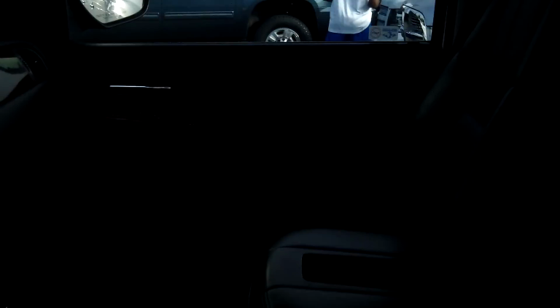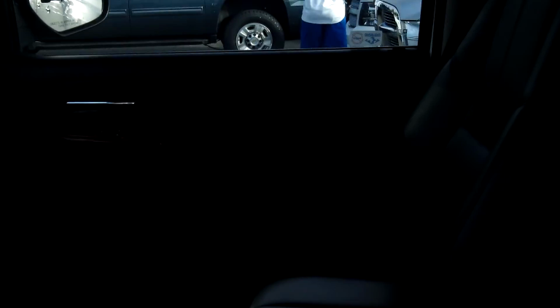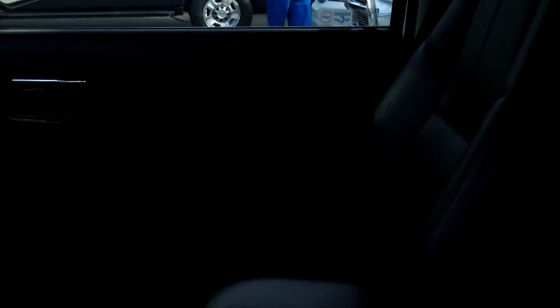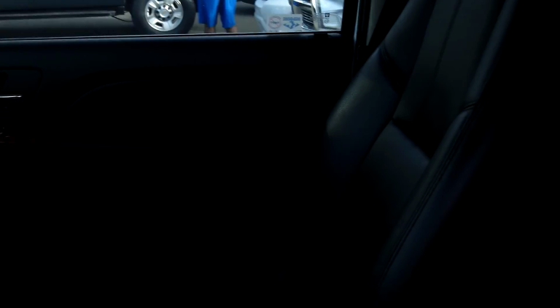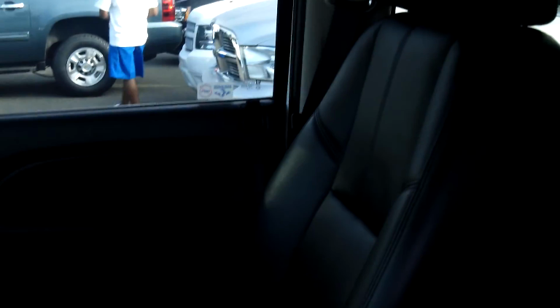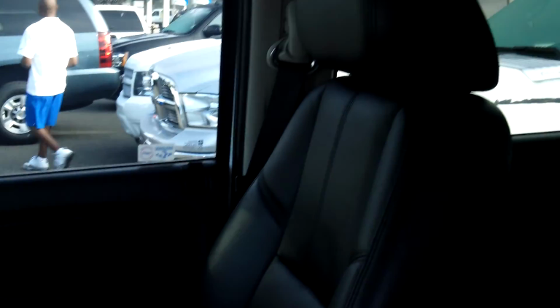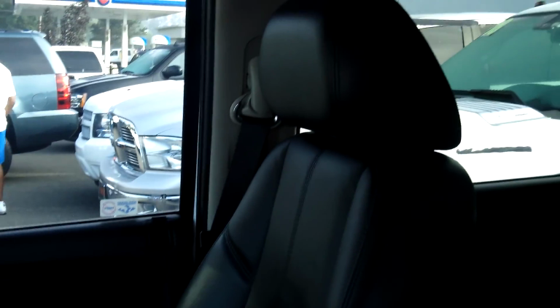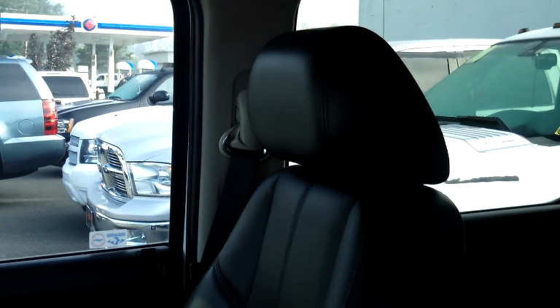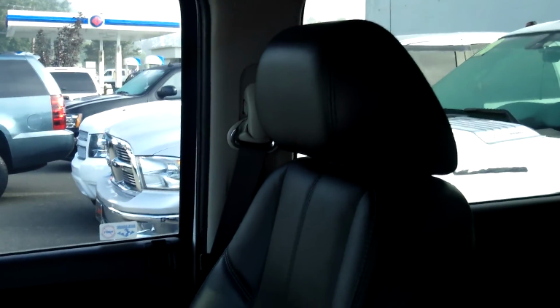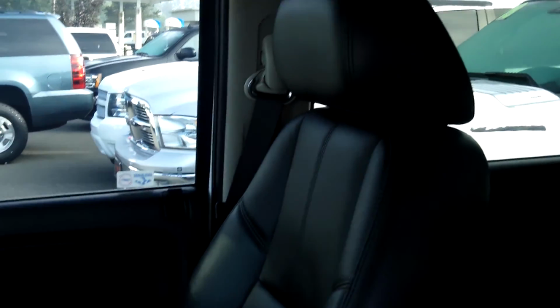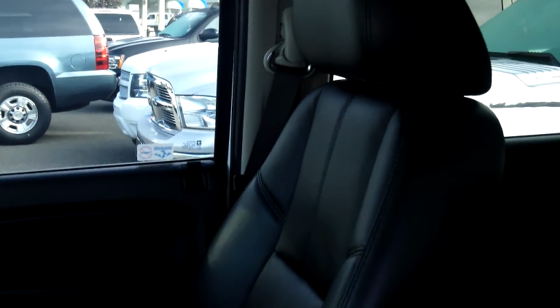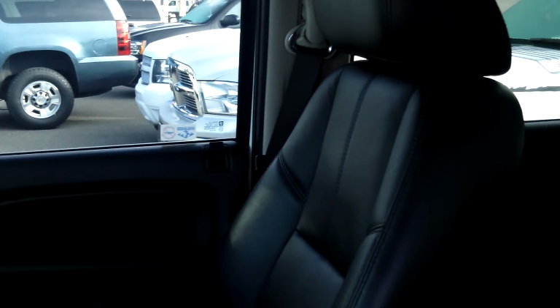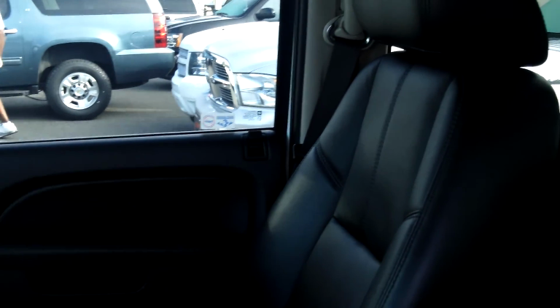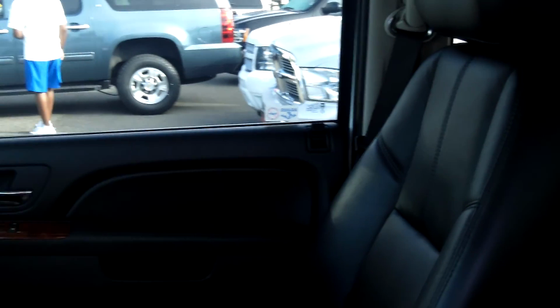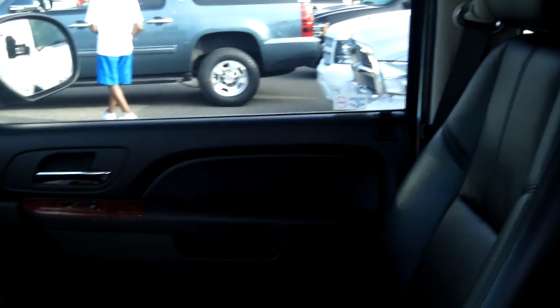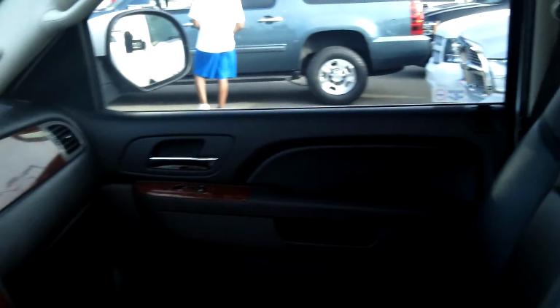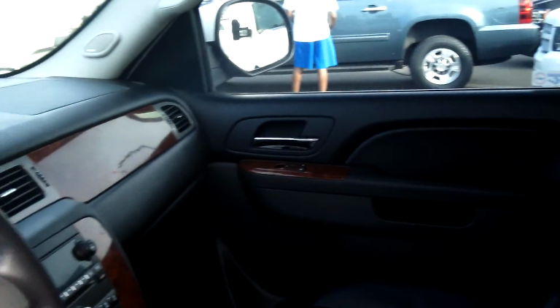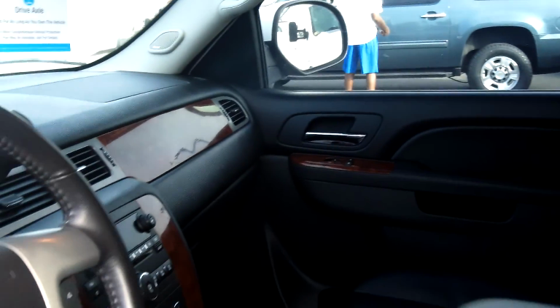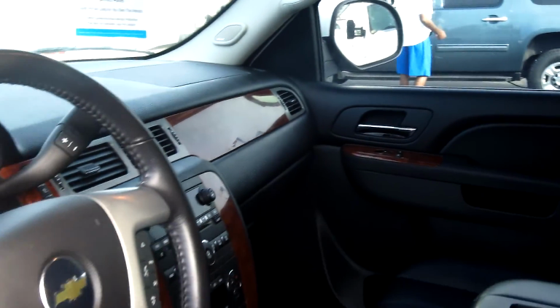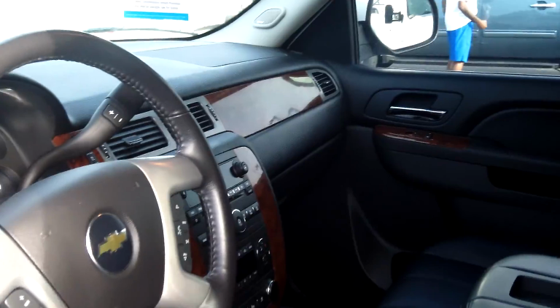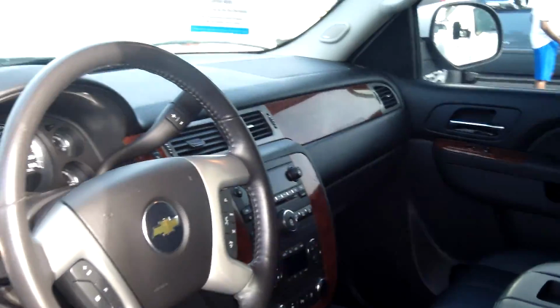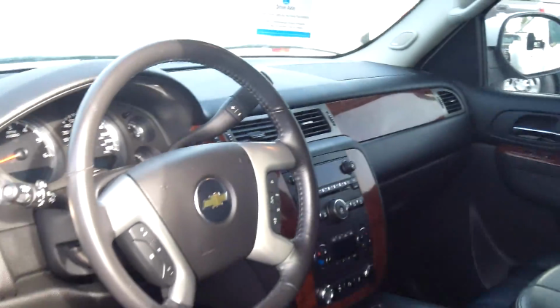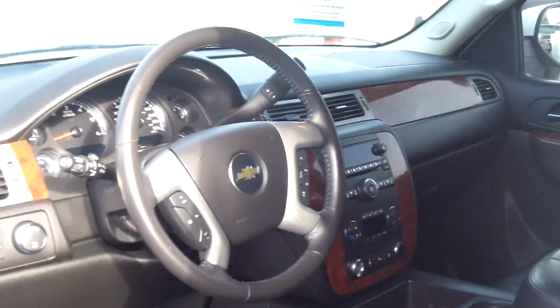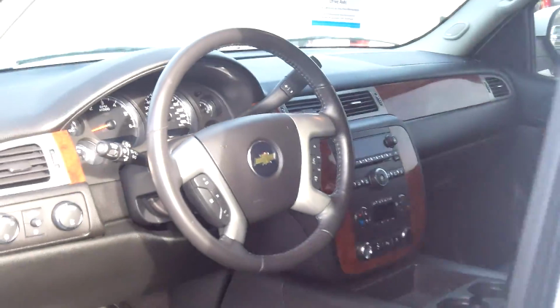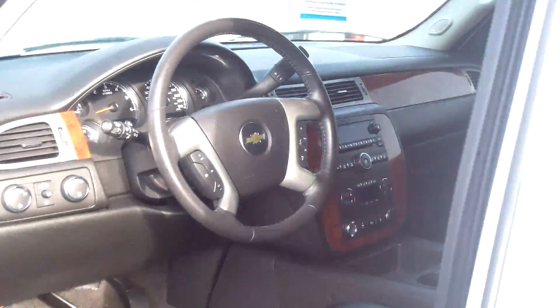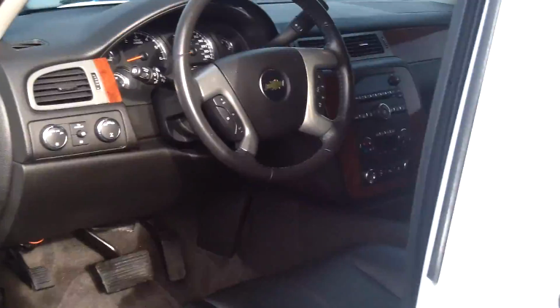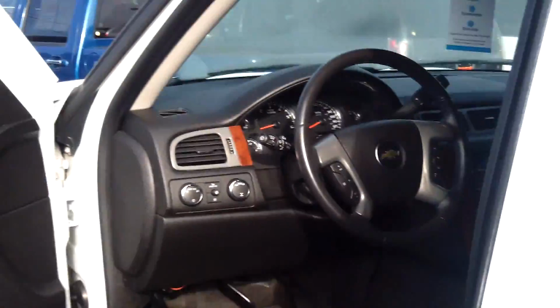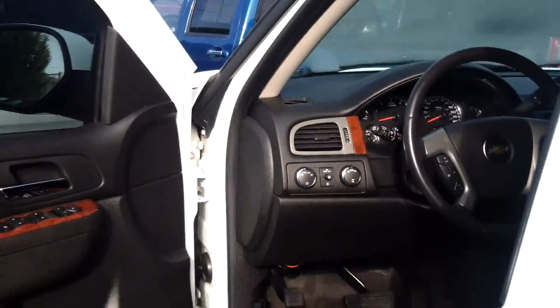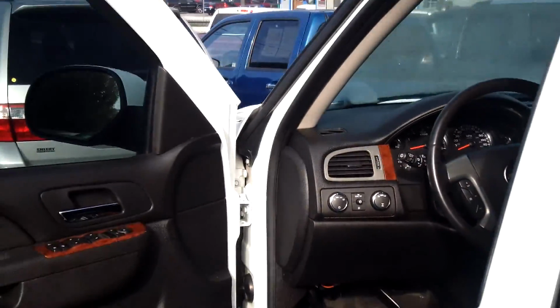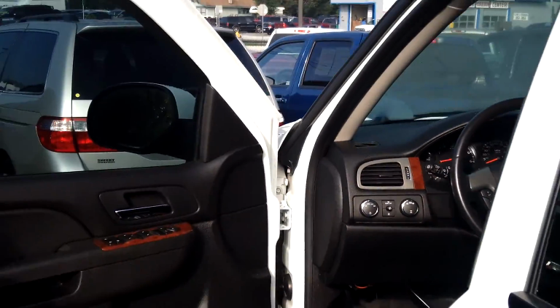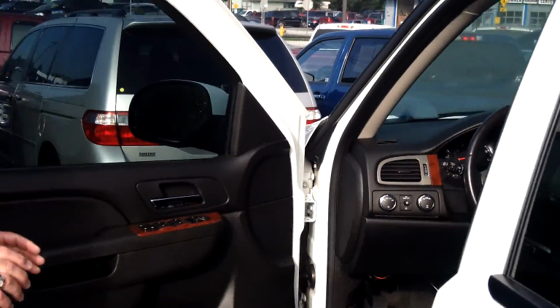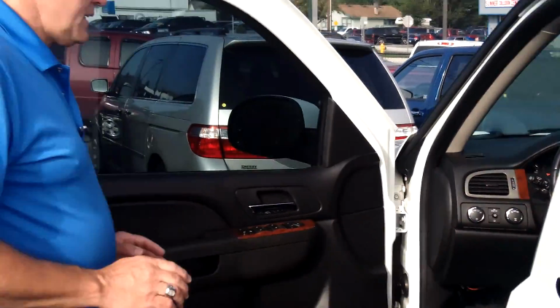Check out the interior of this thing — it's absolutely gorgeous. Leather loaded, power seats, four-wheel drive, two-speed transfer case, ready to go have fun.